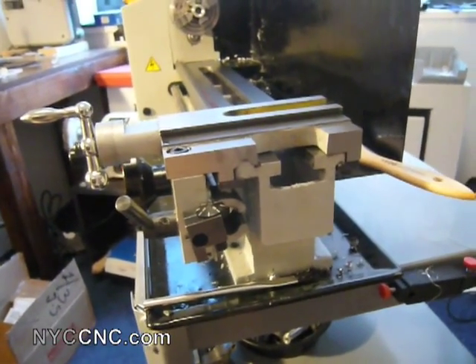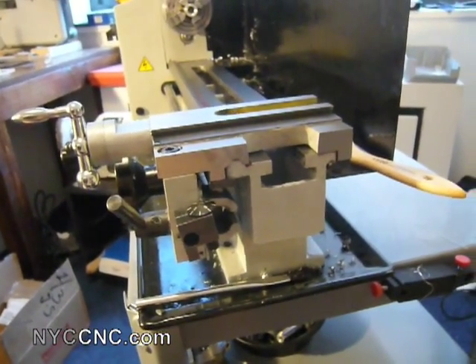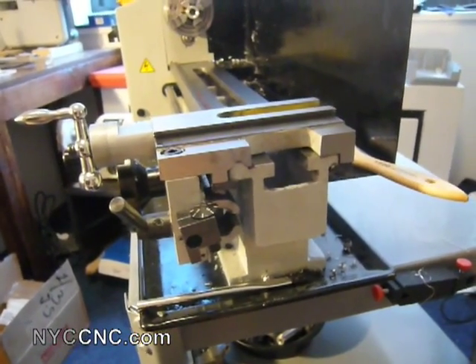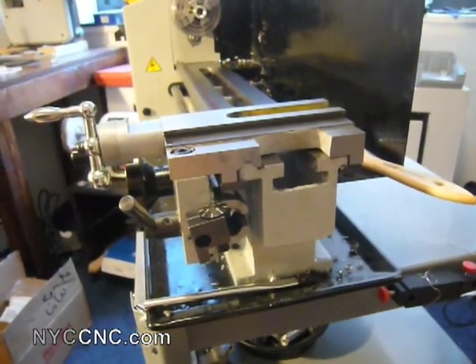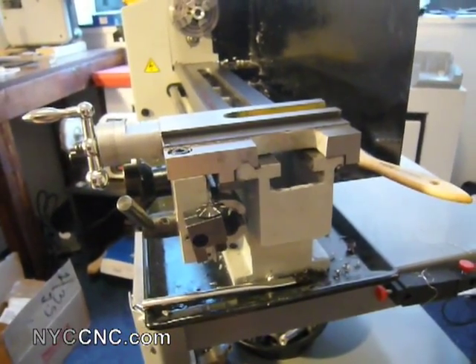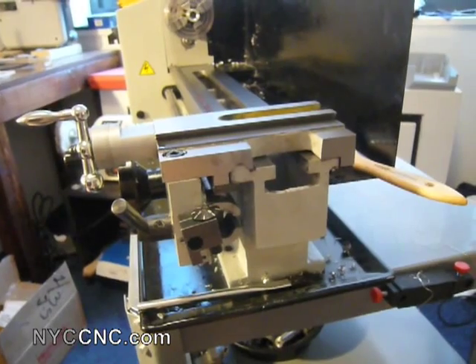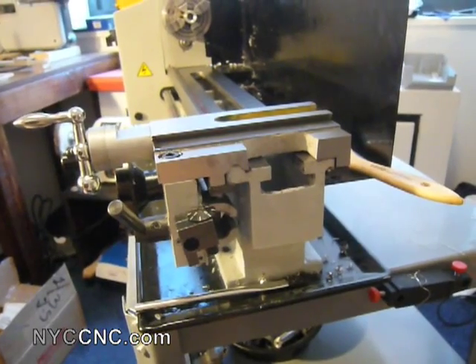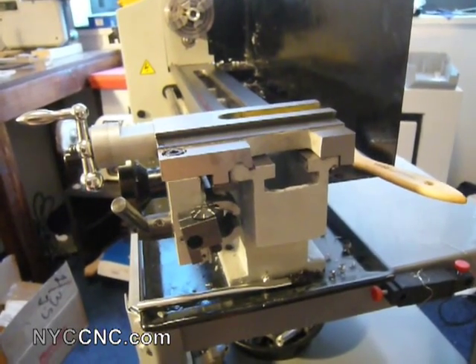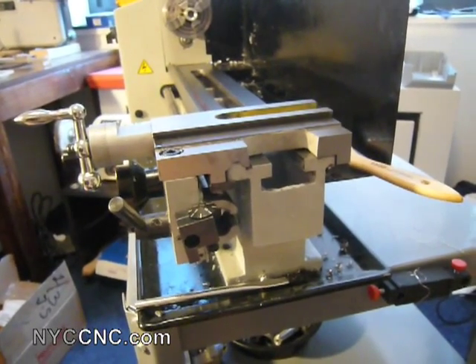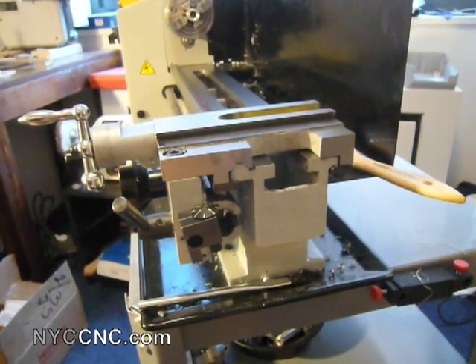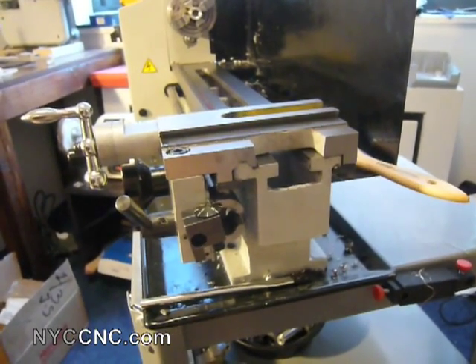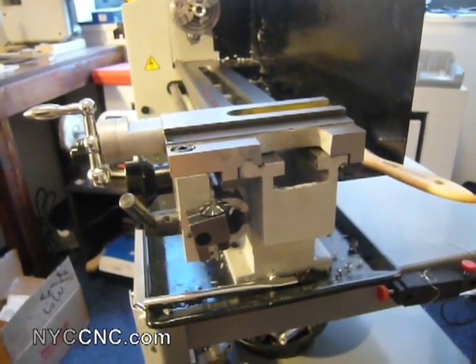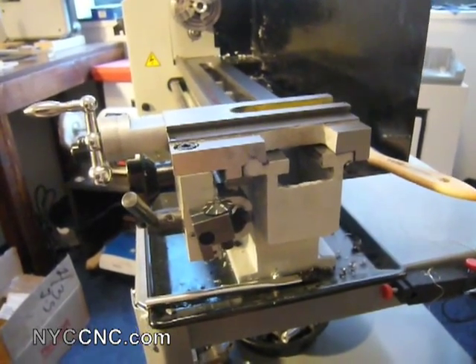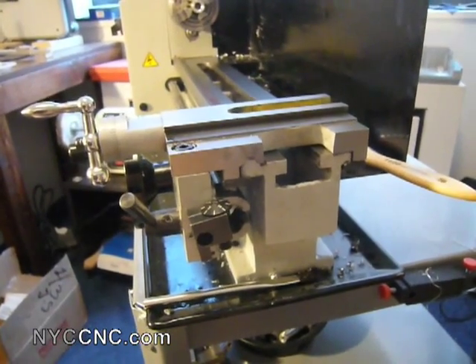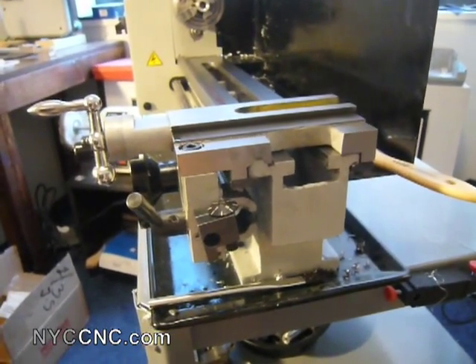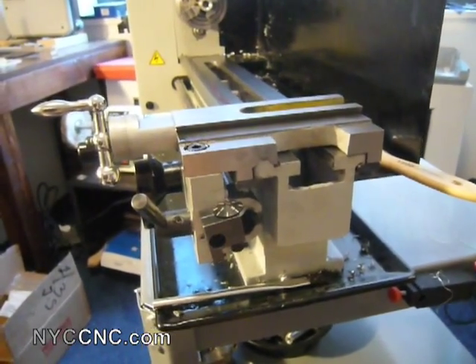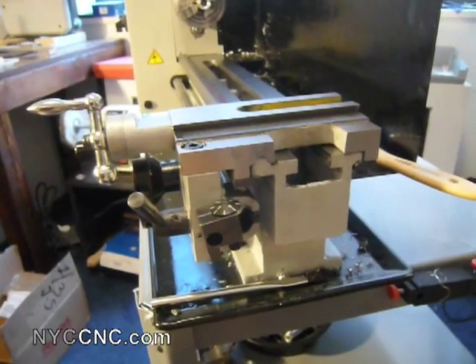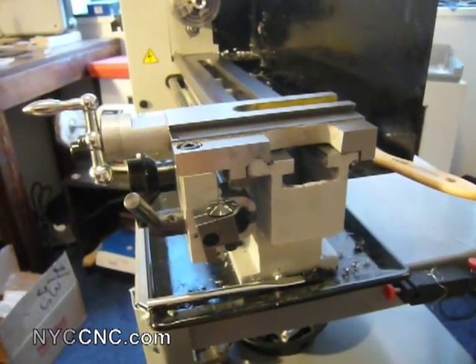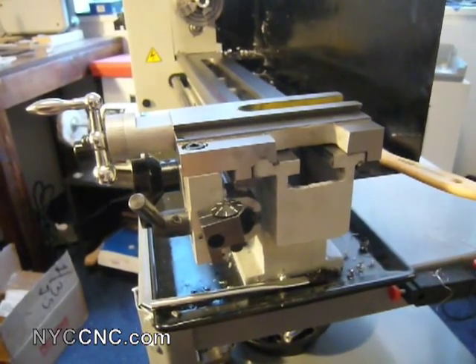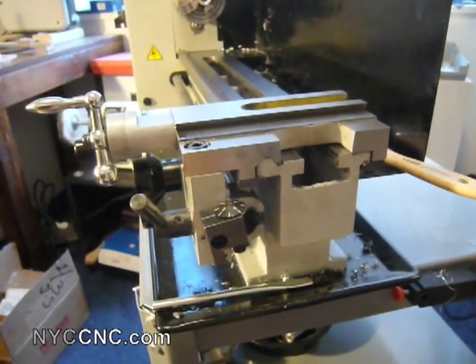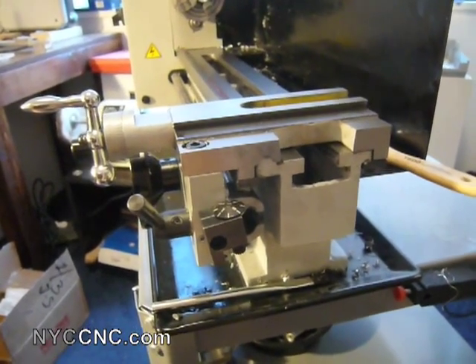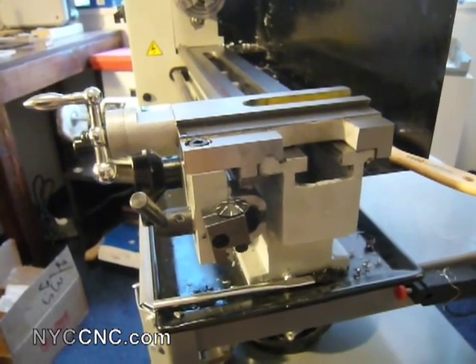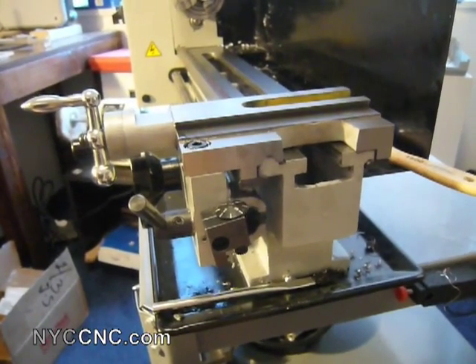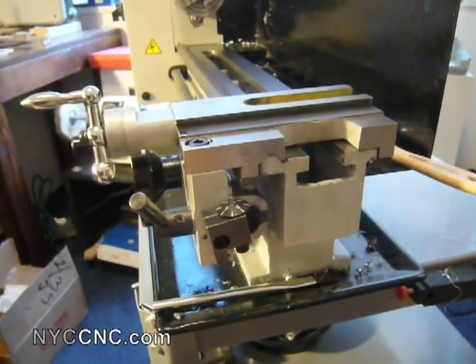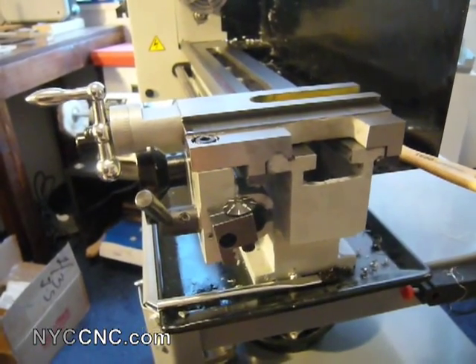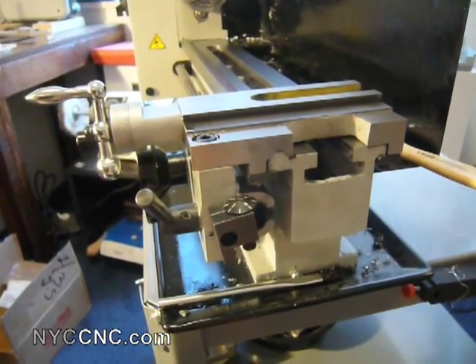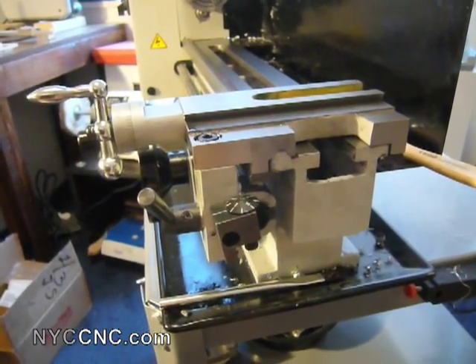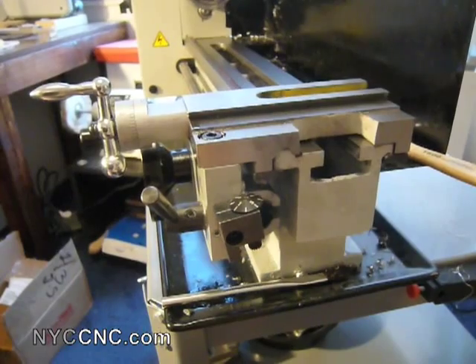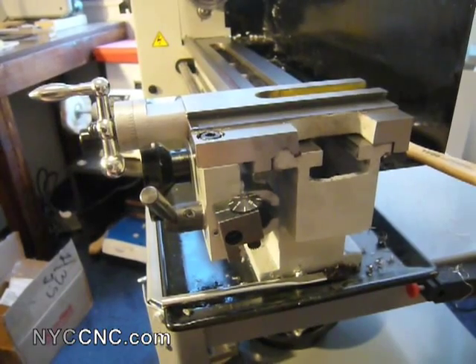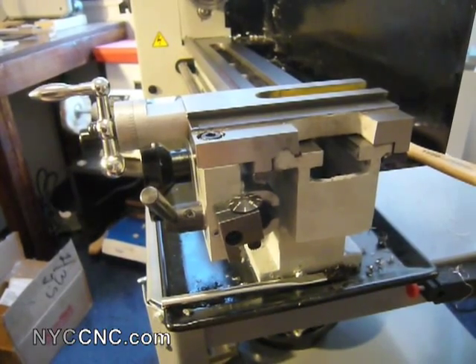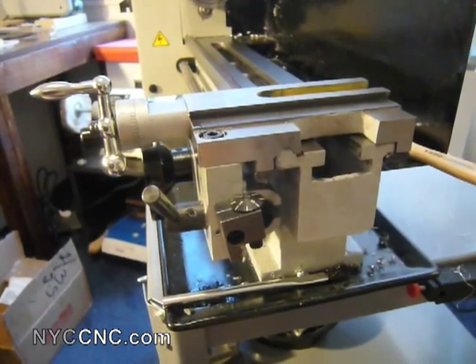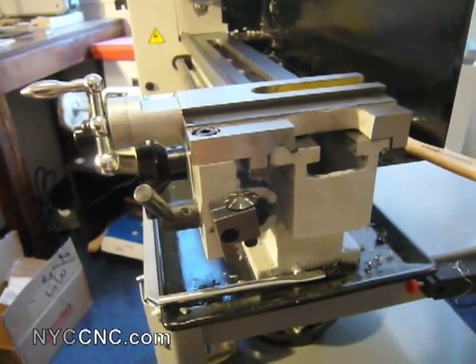Today I want to show you guys a project I'm working on to try to improve the rigidity of my lathe. I noticed some problems, particularly when I was trying to take fine cuts or high-stress load cuts like boring or knurling.